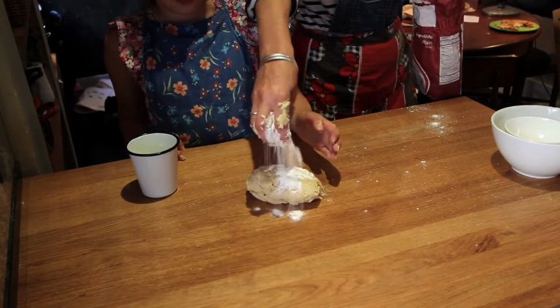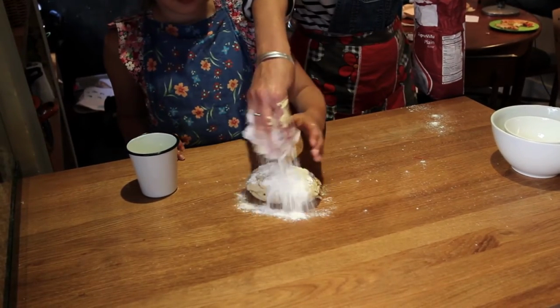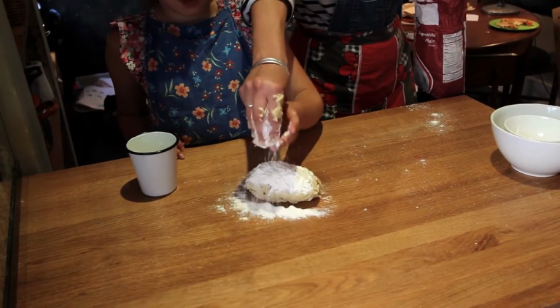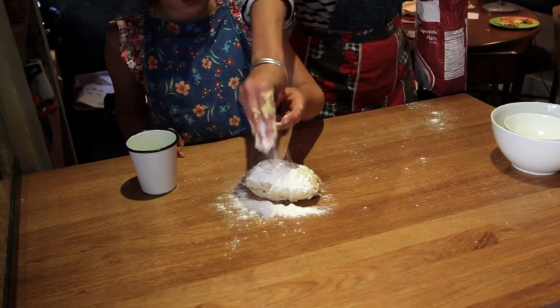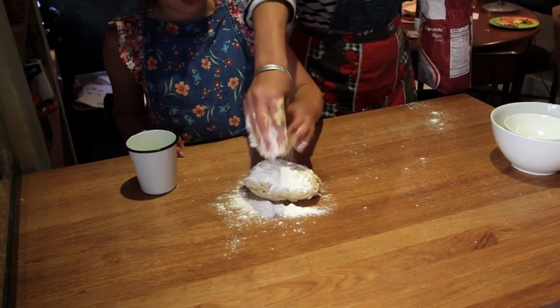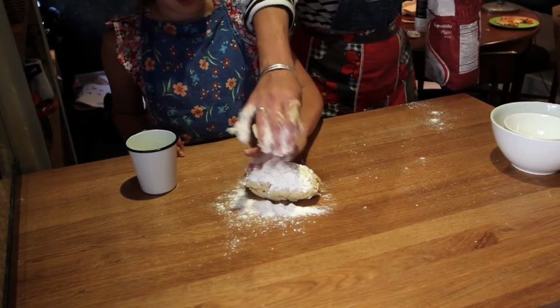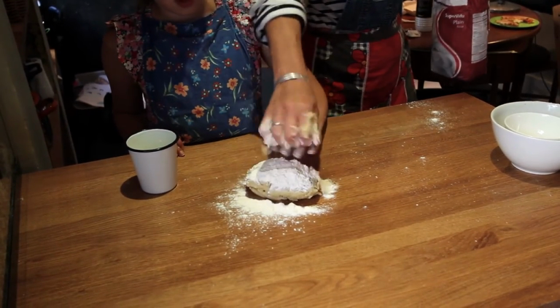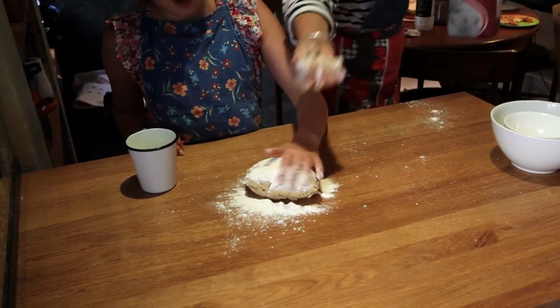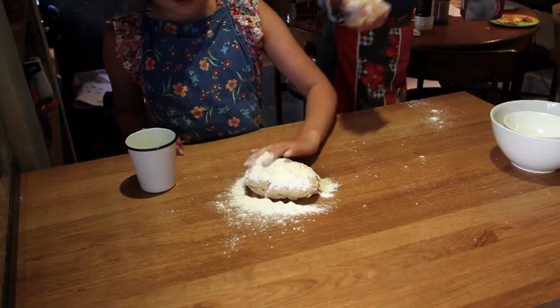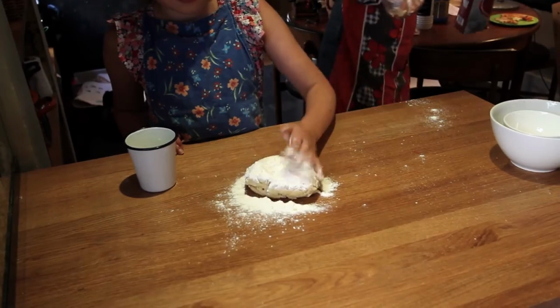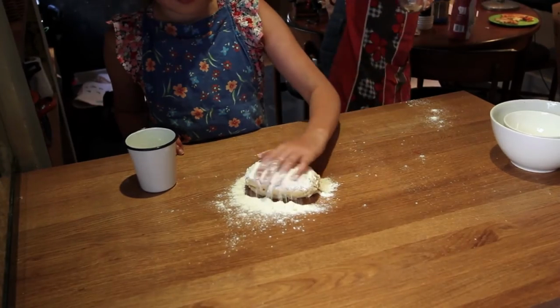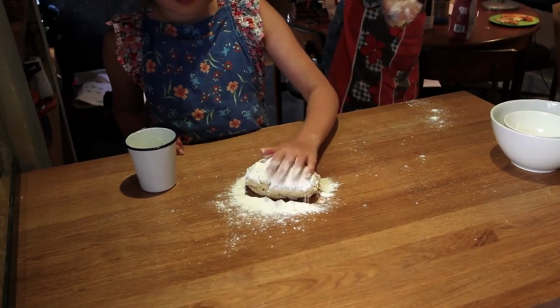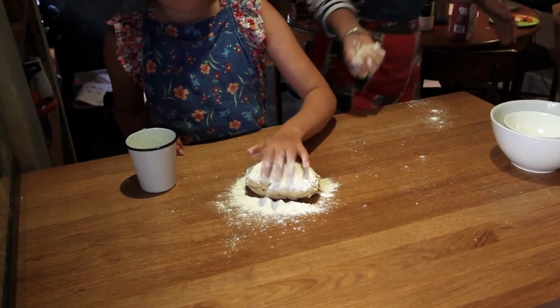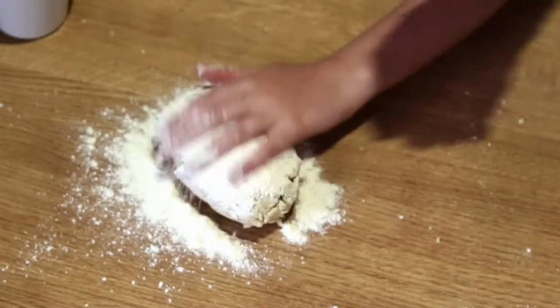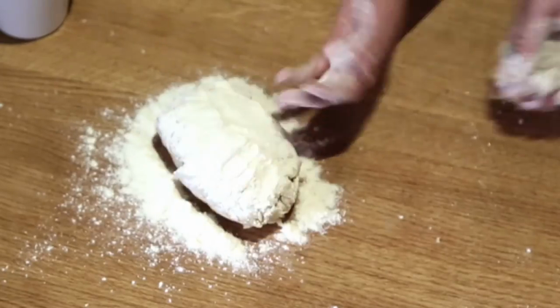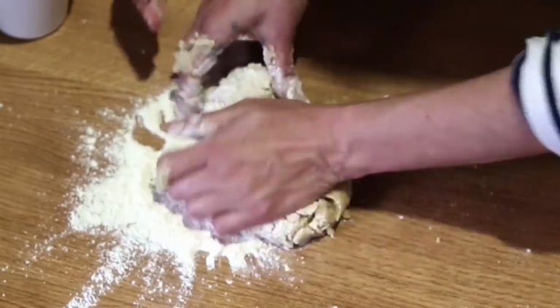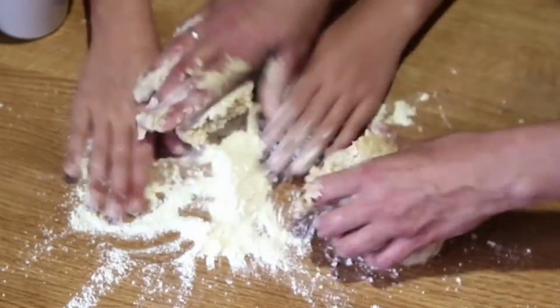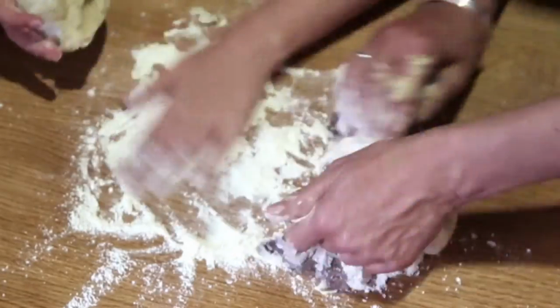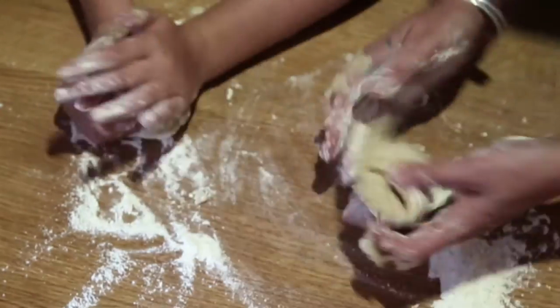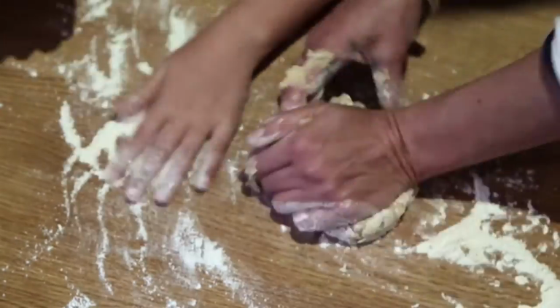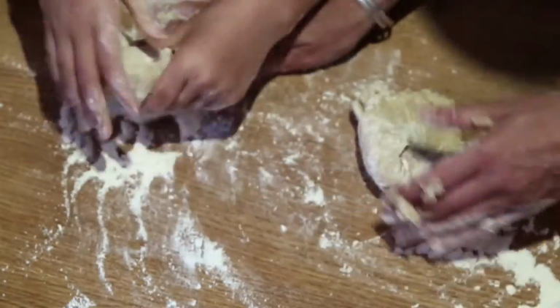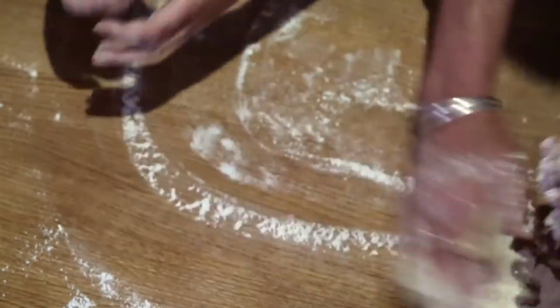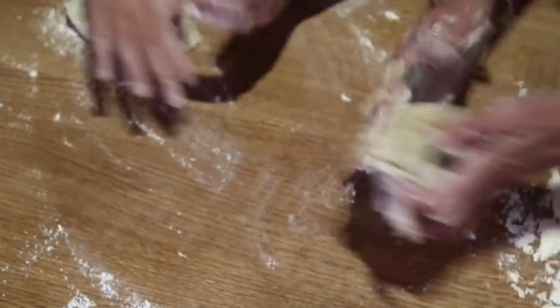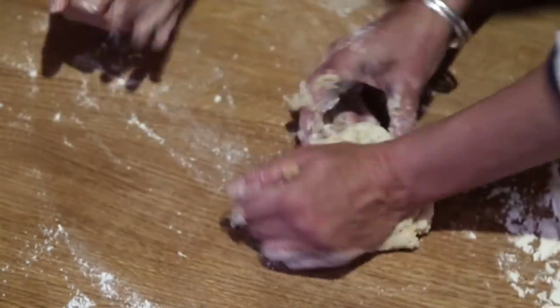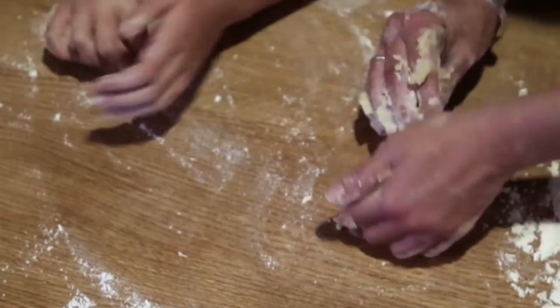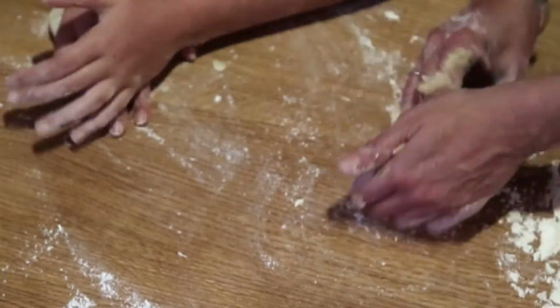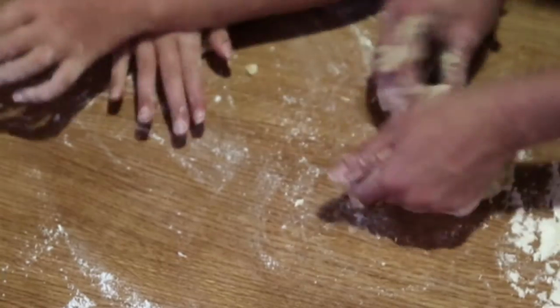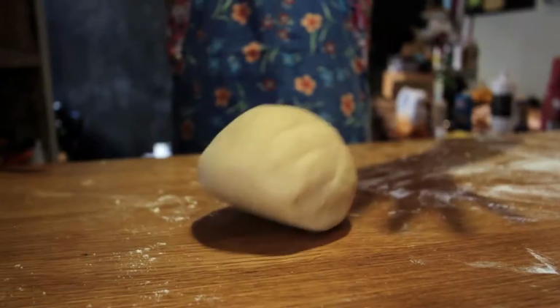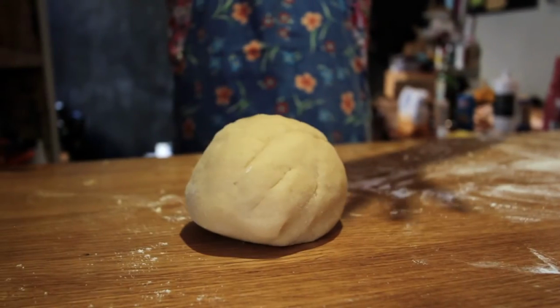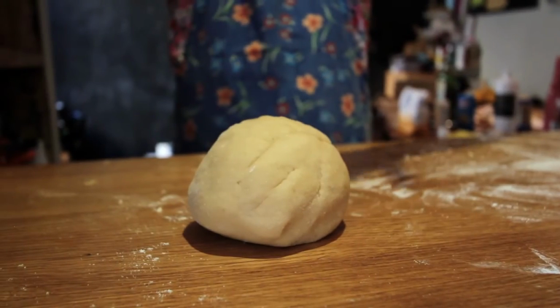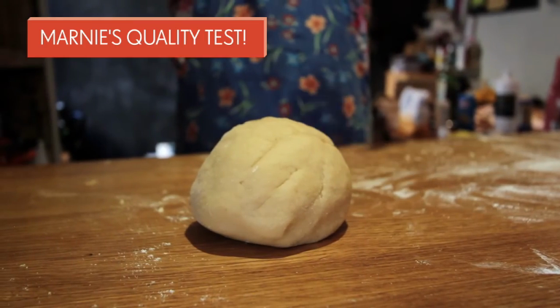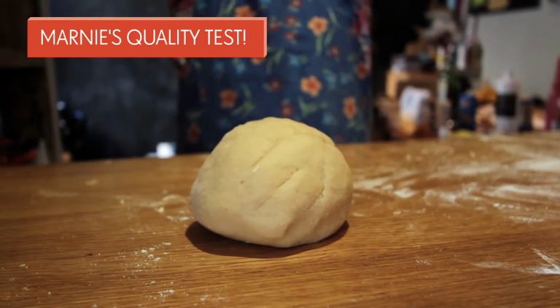Step three: after a dough ball can be formed, knead flour into the dough to remove stickiness.